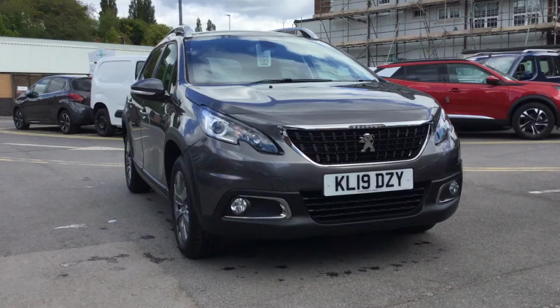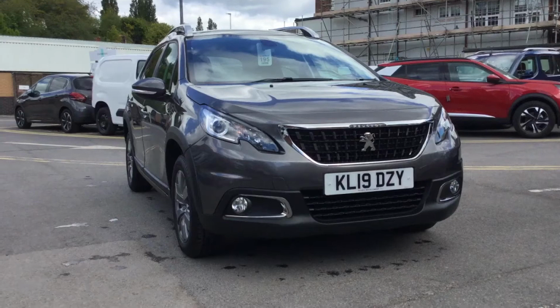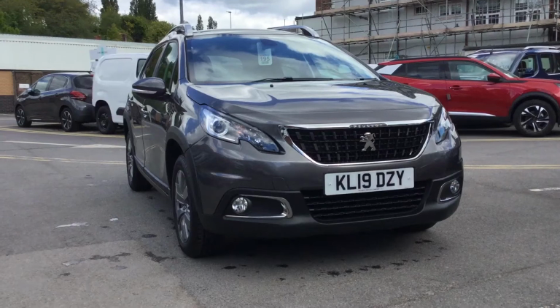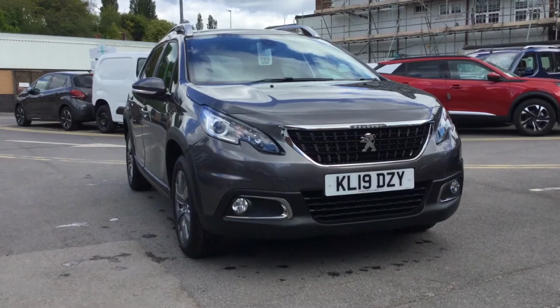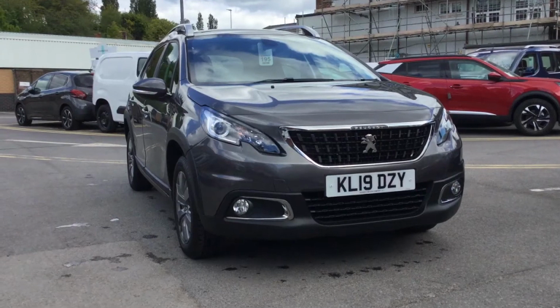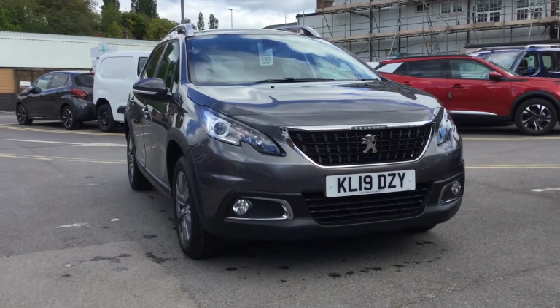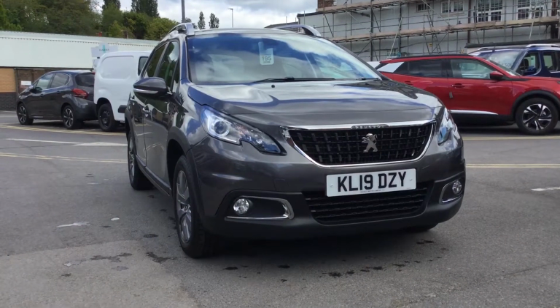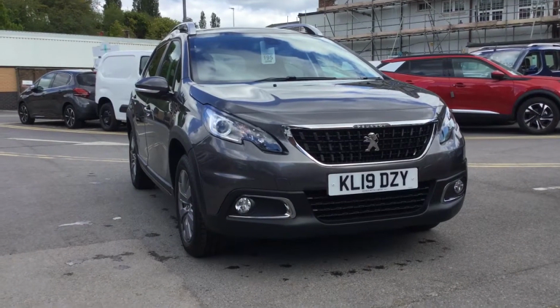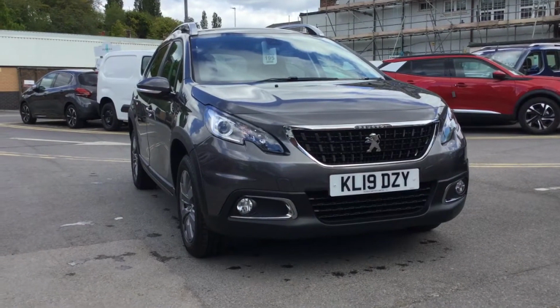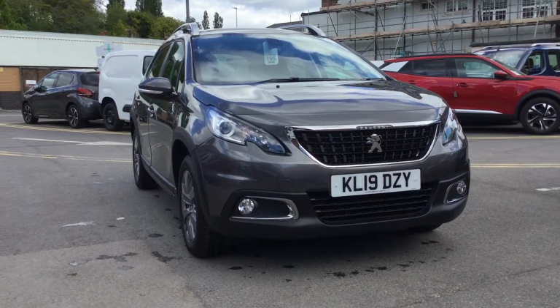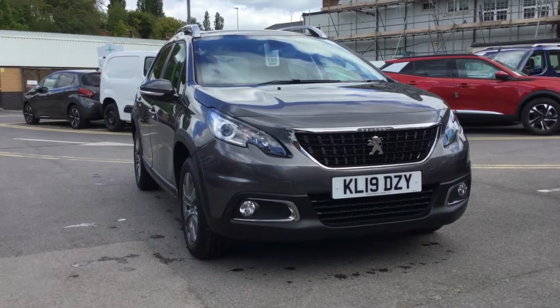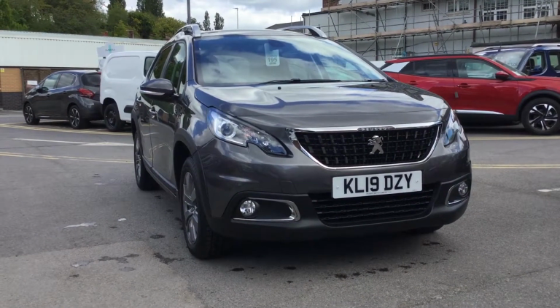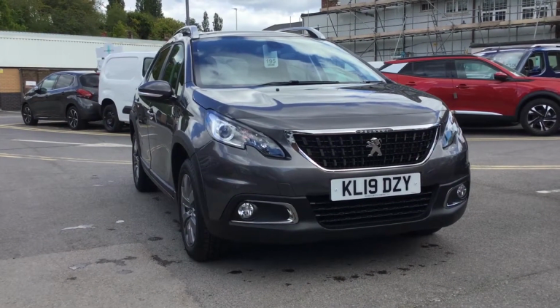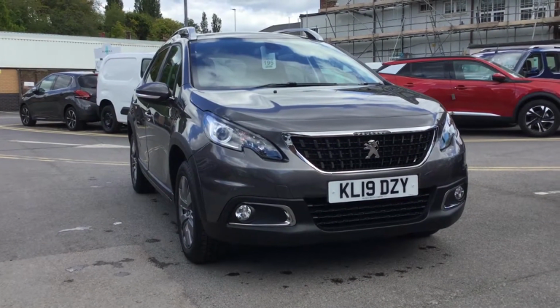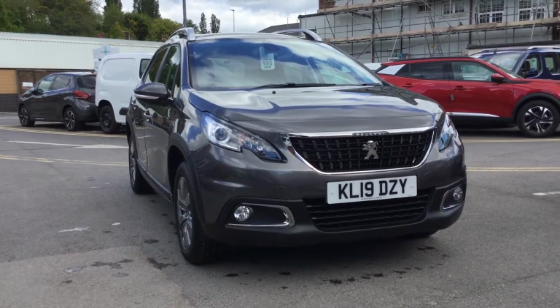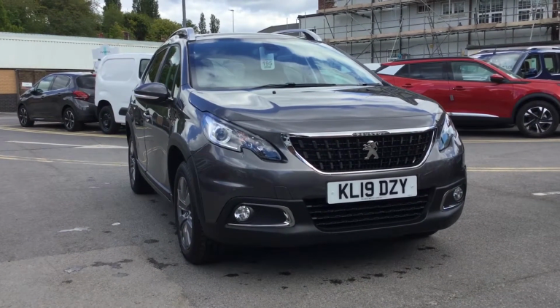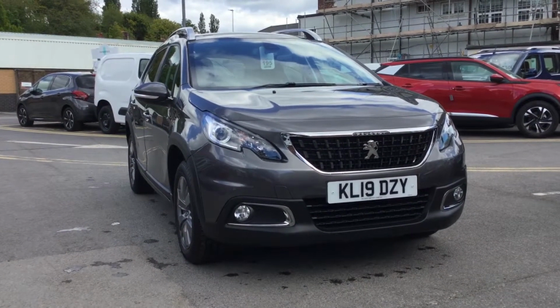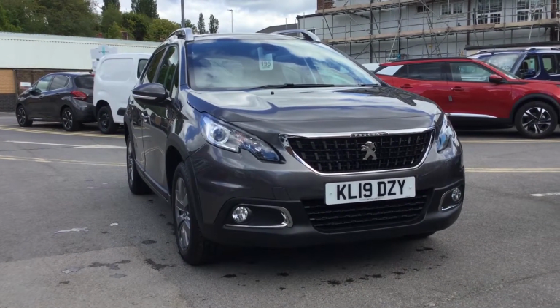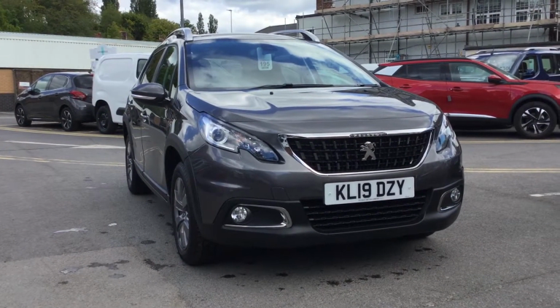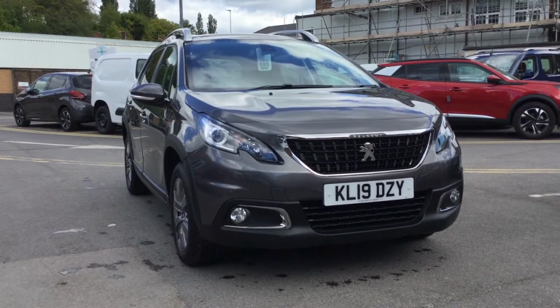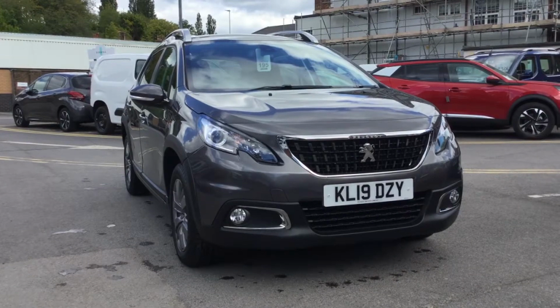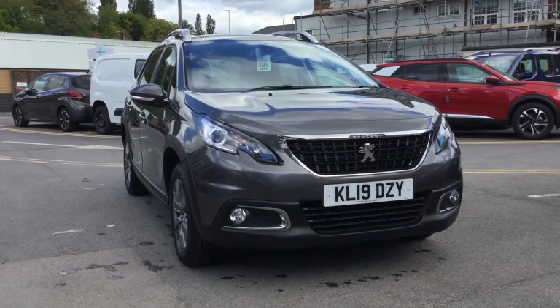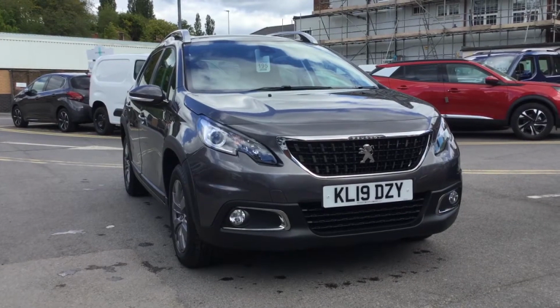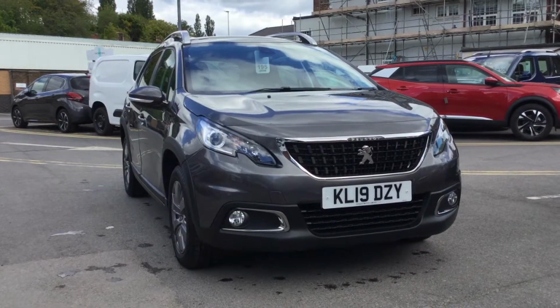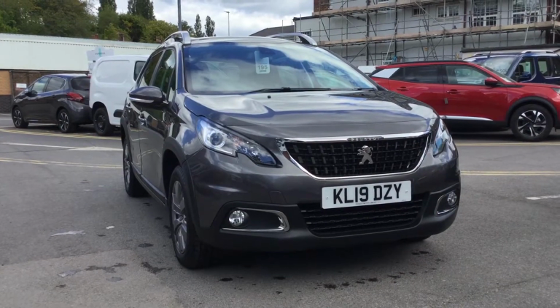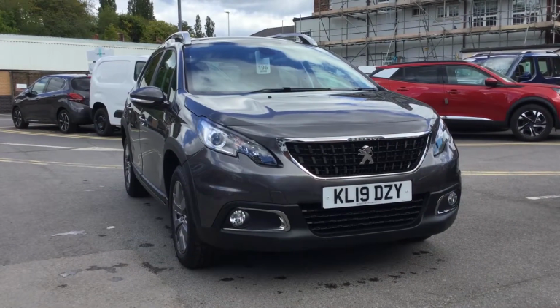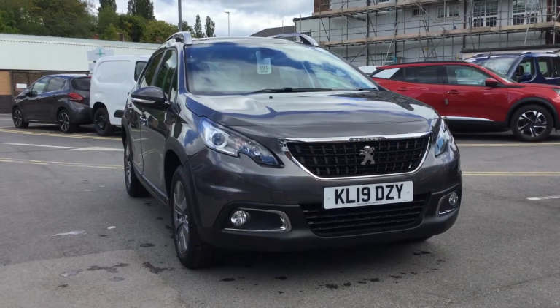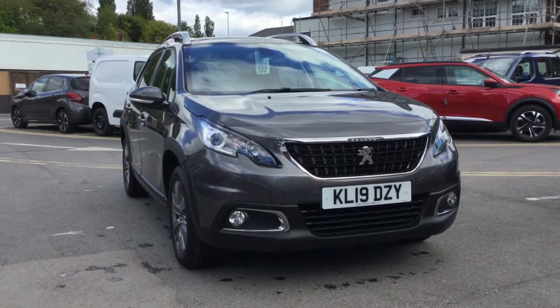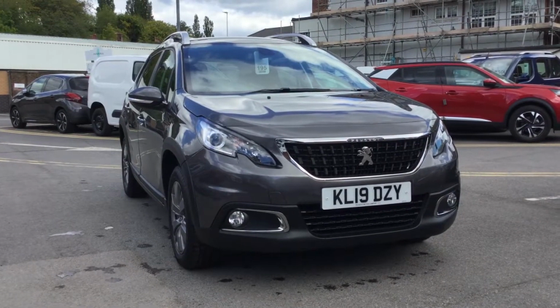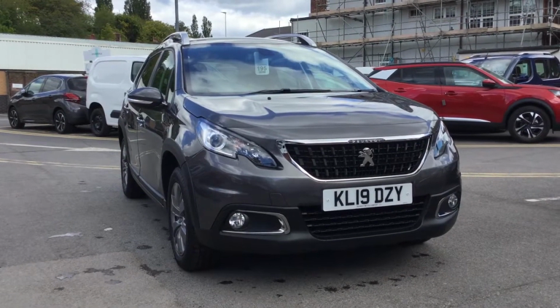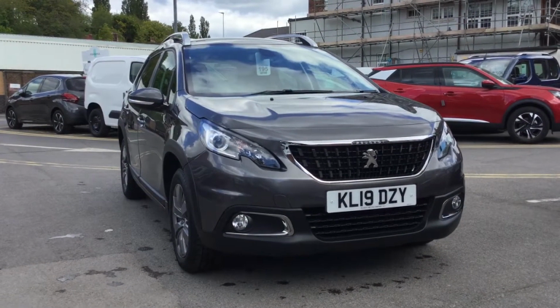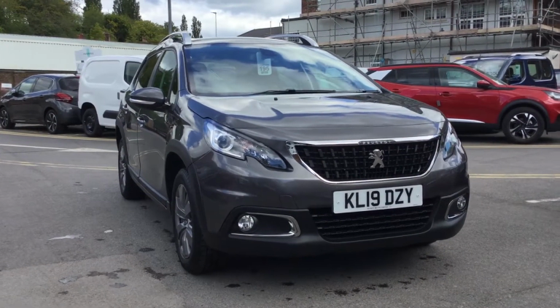Hi, I'm Anthony at JJ Cookson. I'm going to be showing you around this 2008 Signature and what main features come along with it.